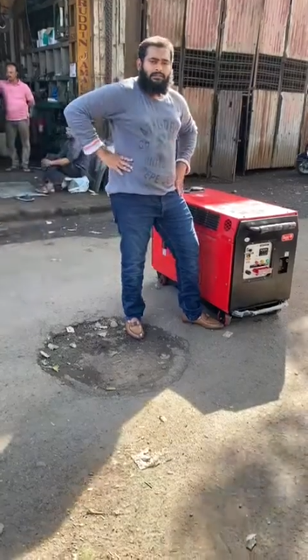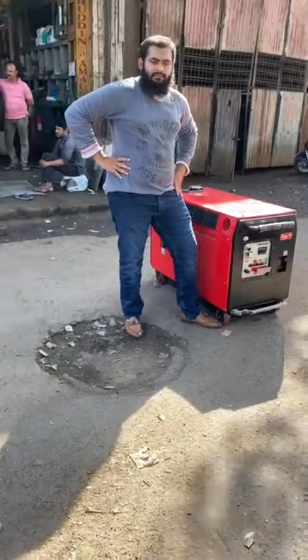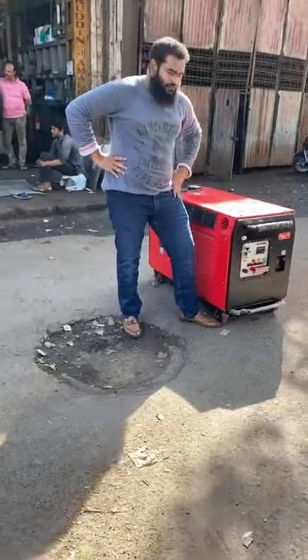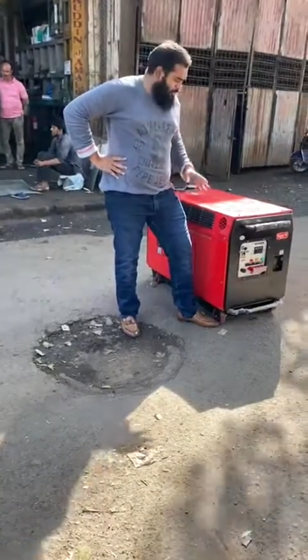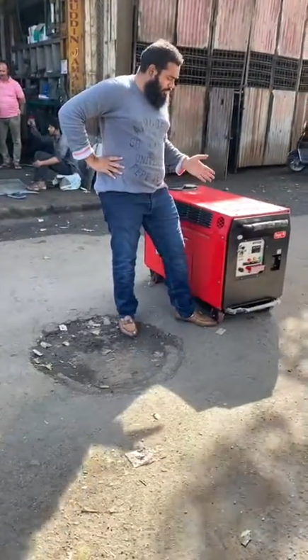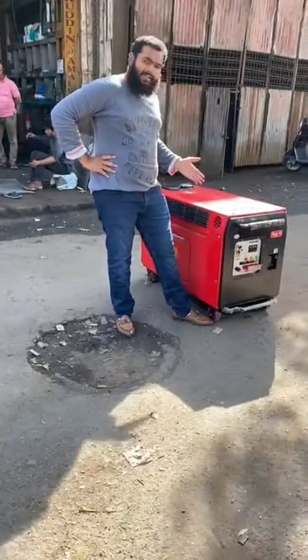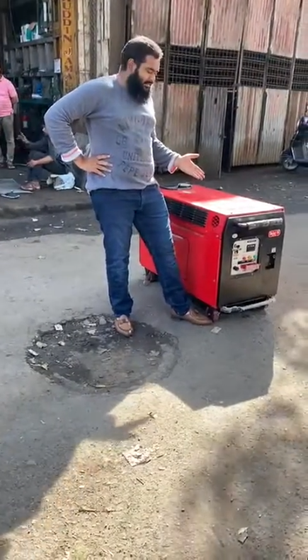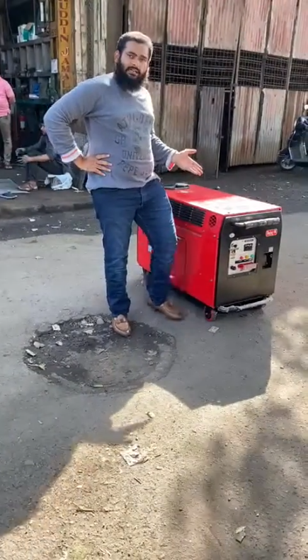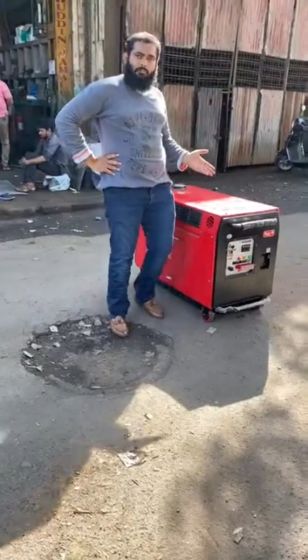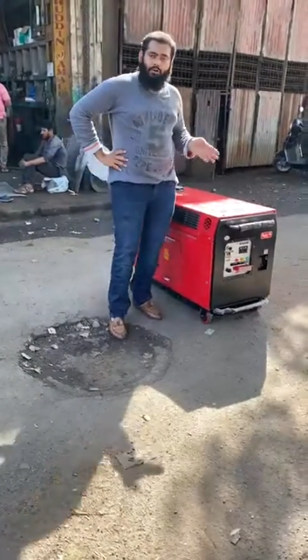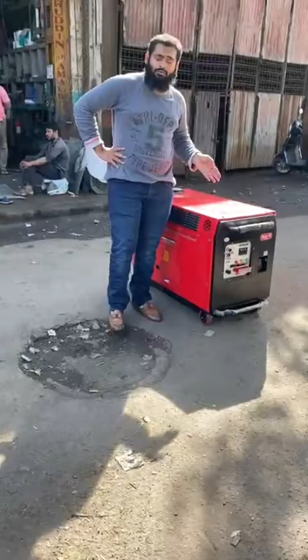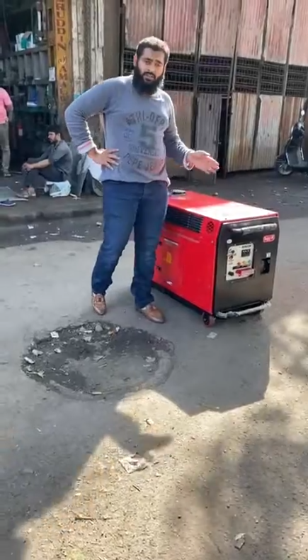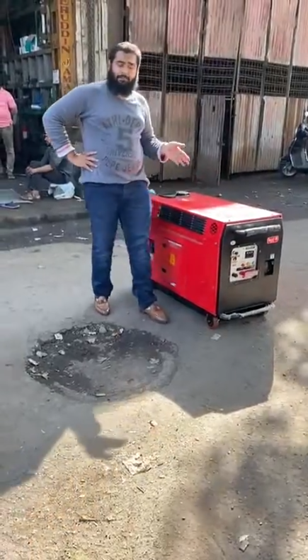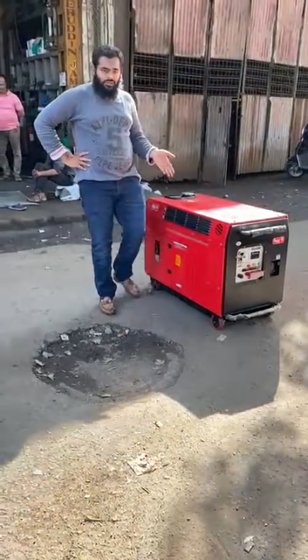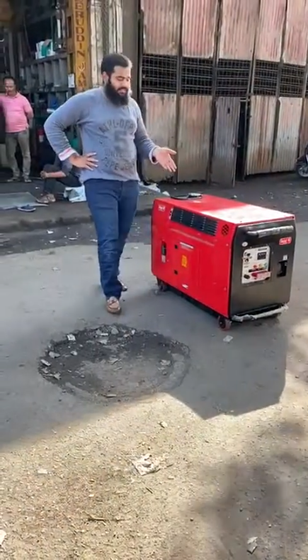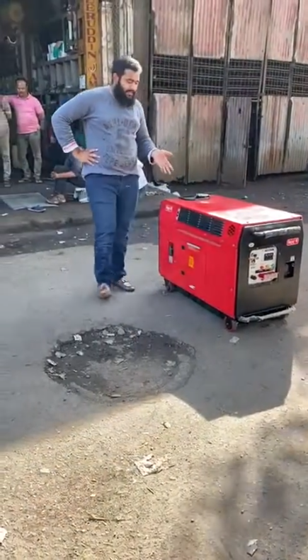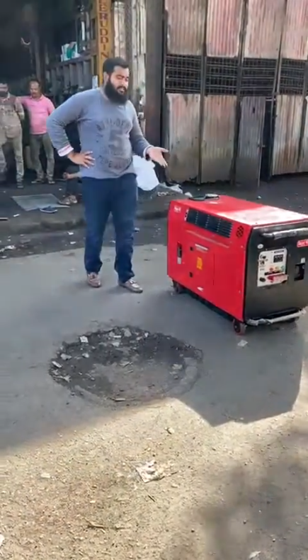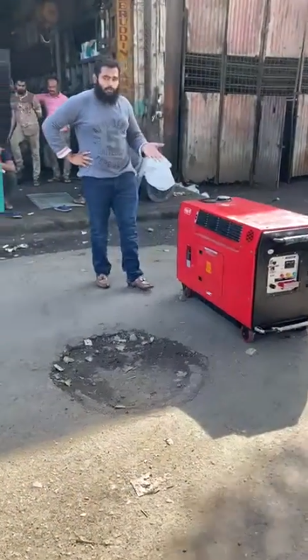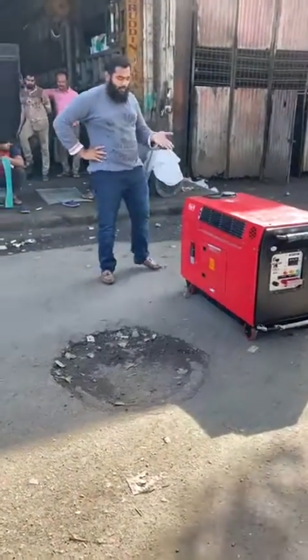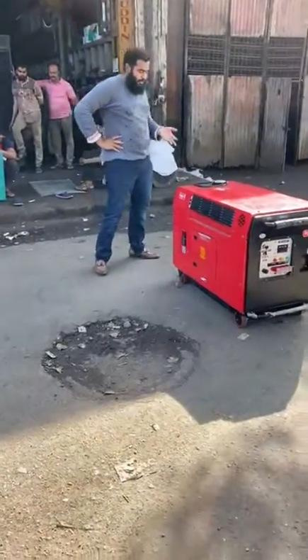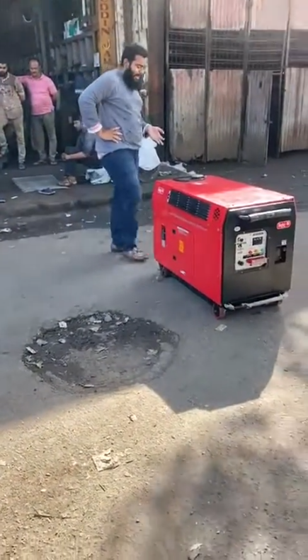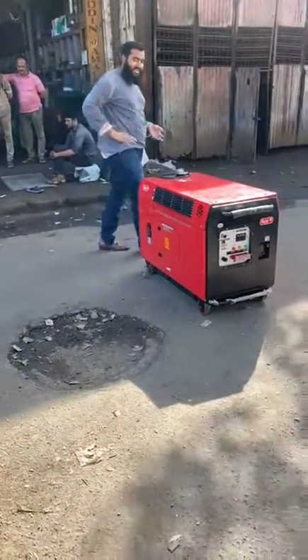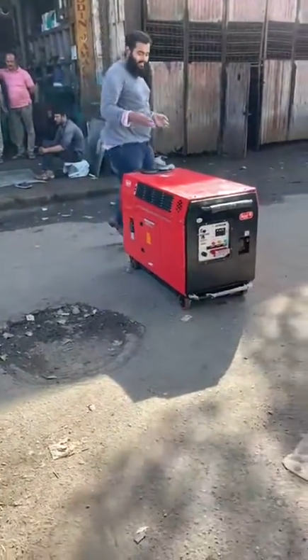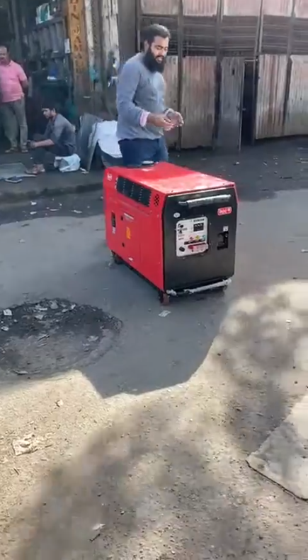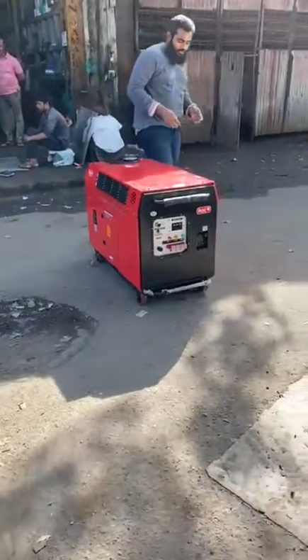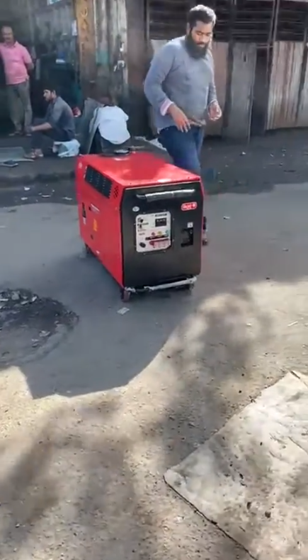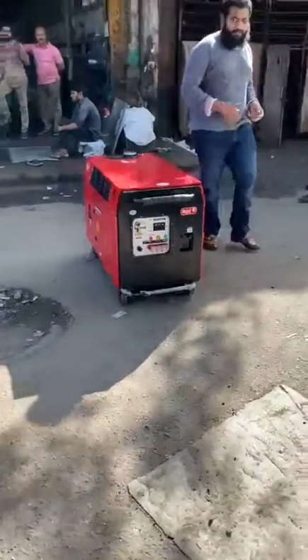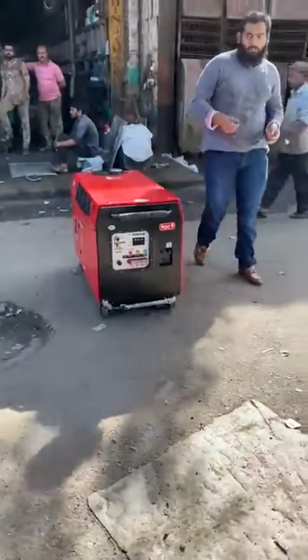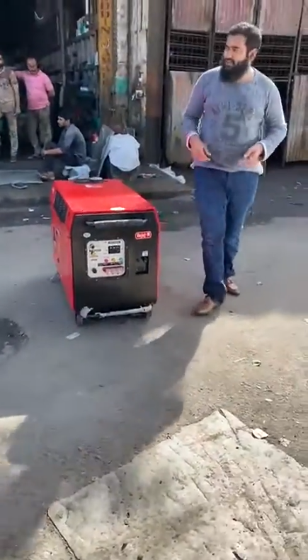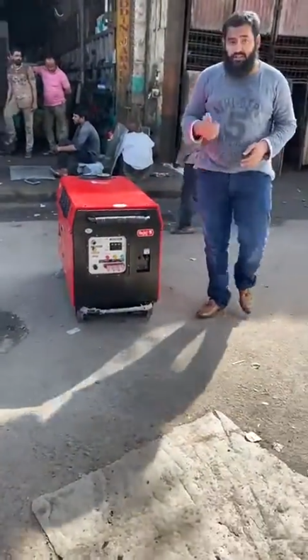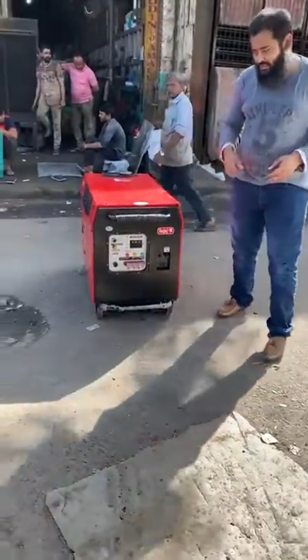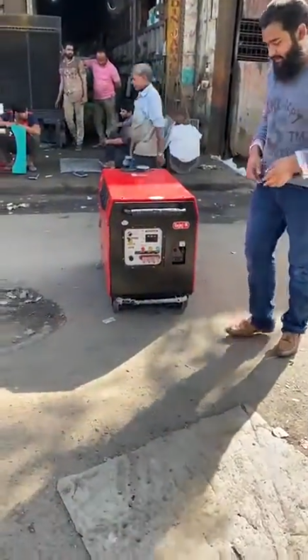Good afternoon guys. Behind me is an ultra compact trolley-mounted 3-phase petrol generator set. It is a soundproof acoustic enclosure. I will start the generator set and show you. It is a recoil plus self-start 3-phase generator set.